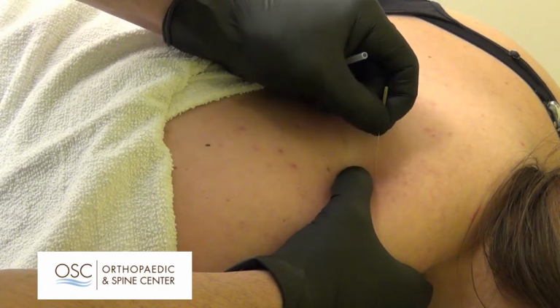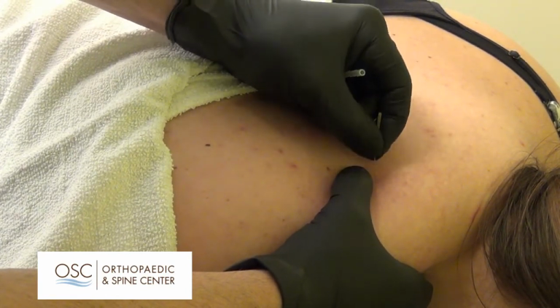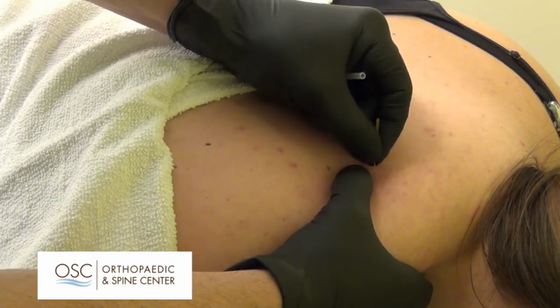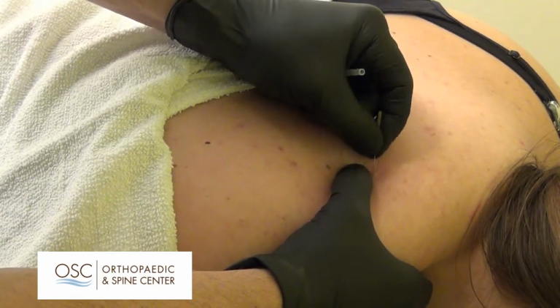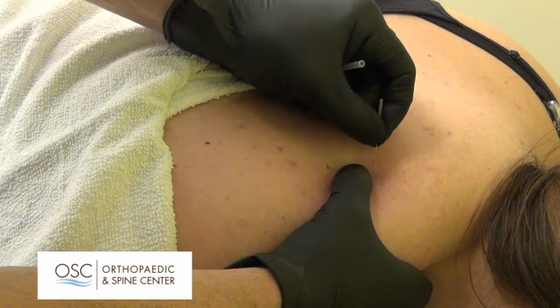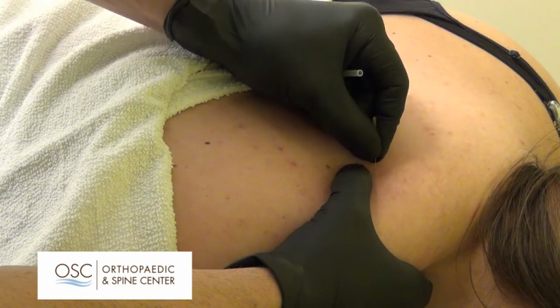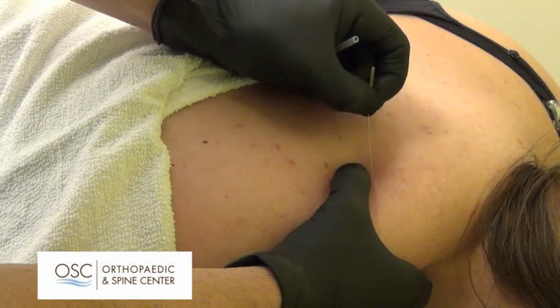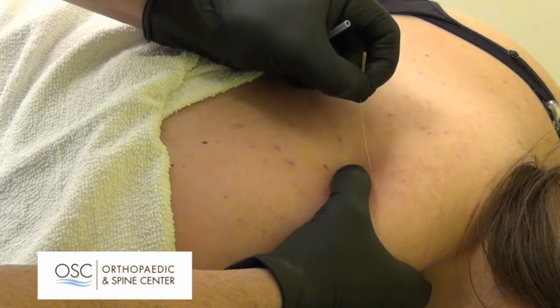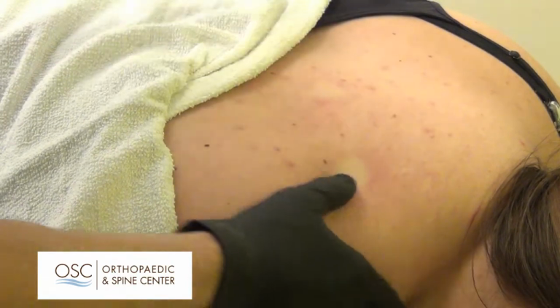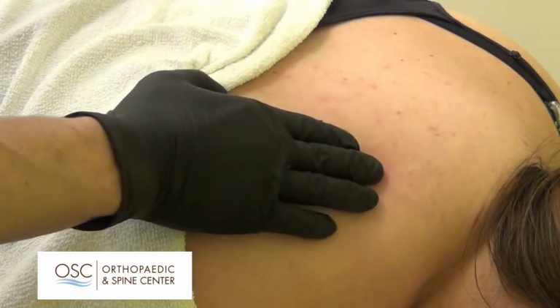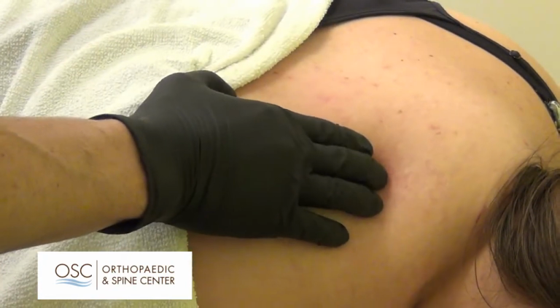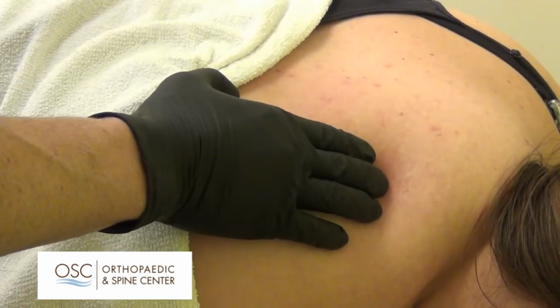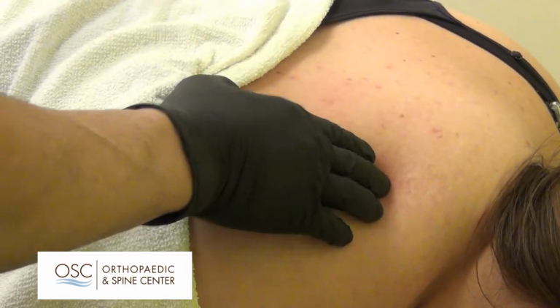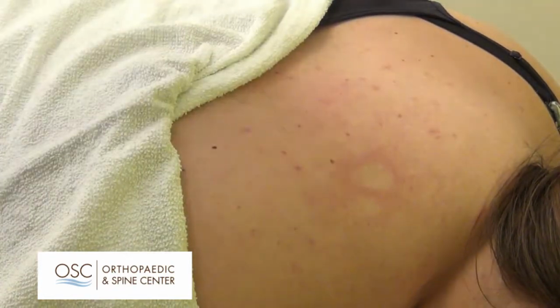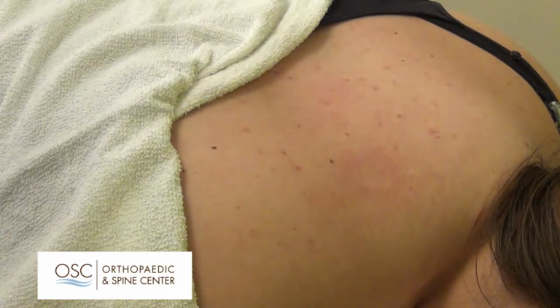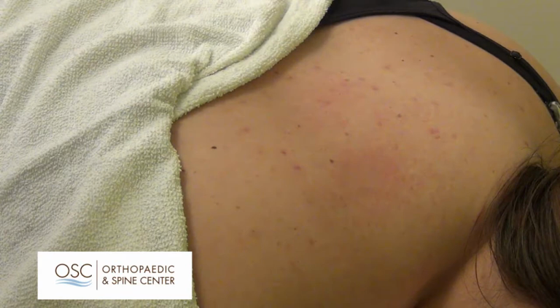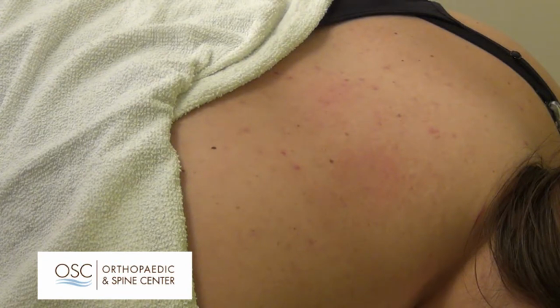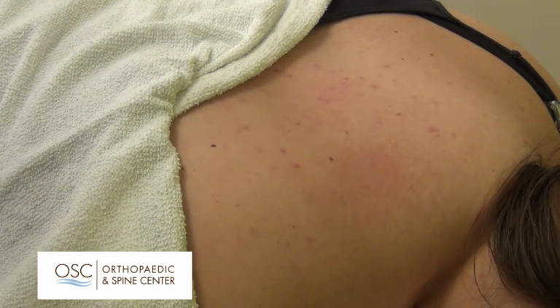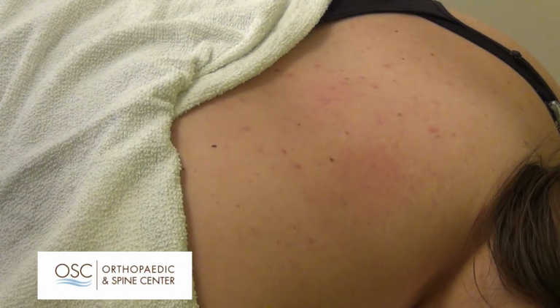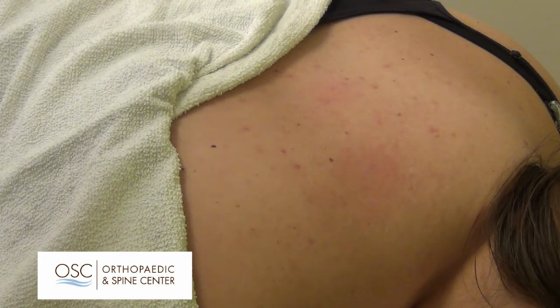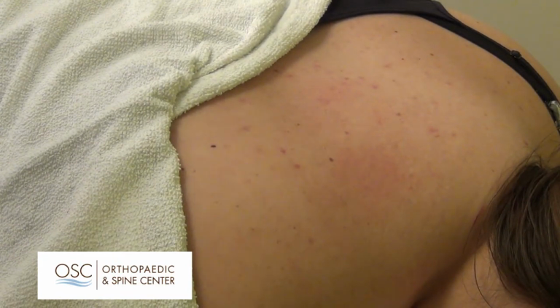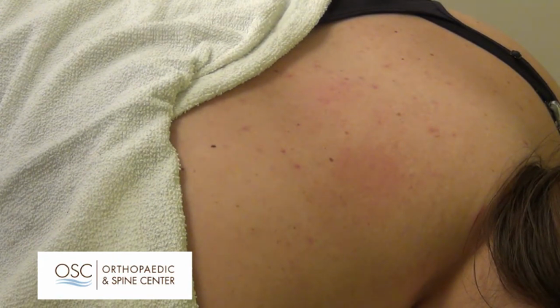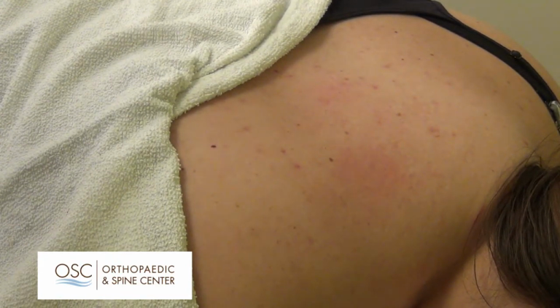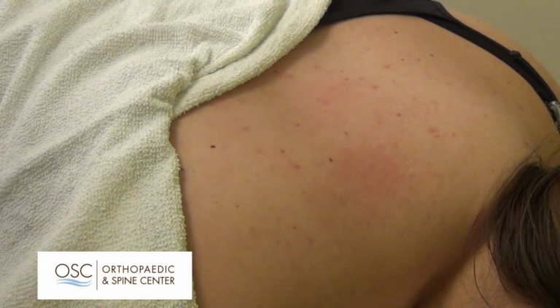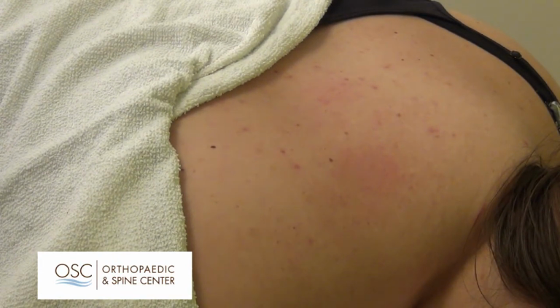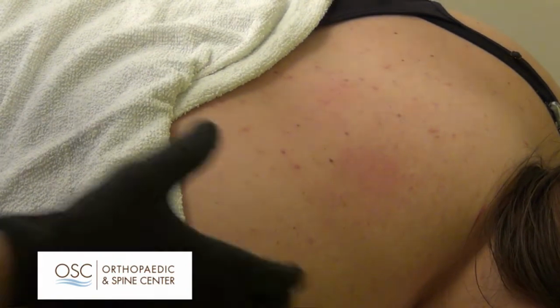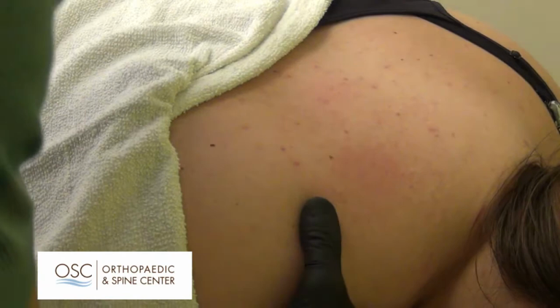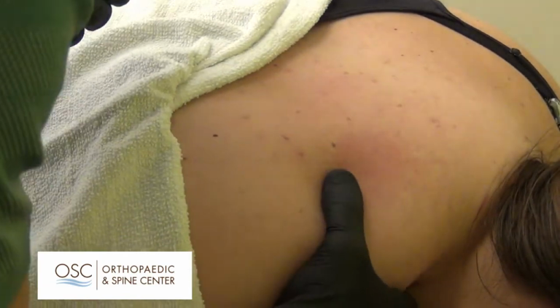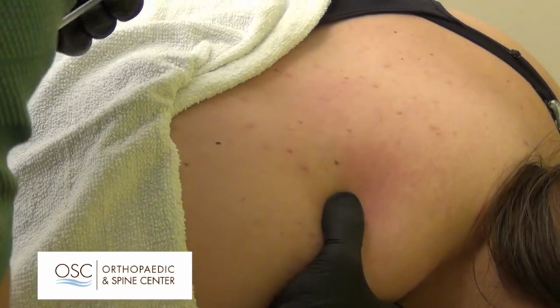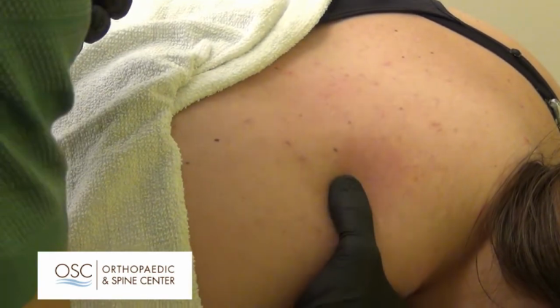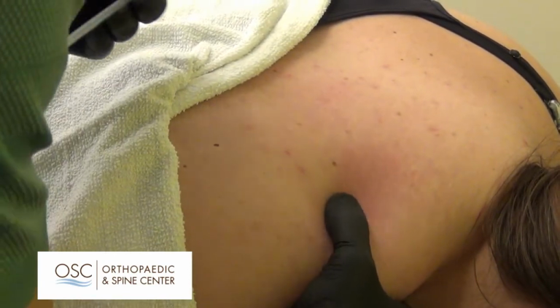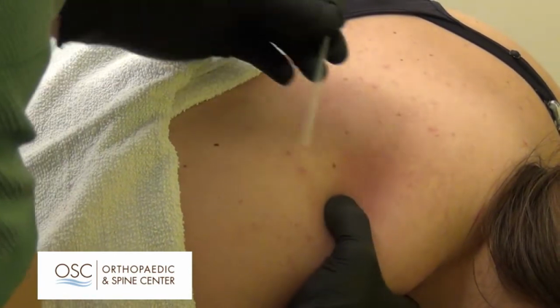Heather, what does that feel like? It's uncomfortable — you definitely feel the muscle spasm, but it's not something that's intolerable. You don't feel the needle as much as you feel the muscle actually grab, but afterwards it makes a huge difference.